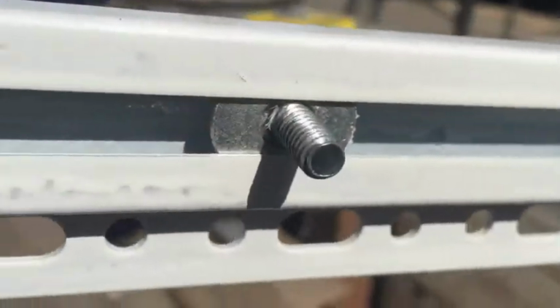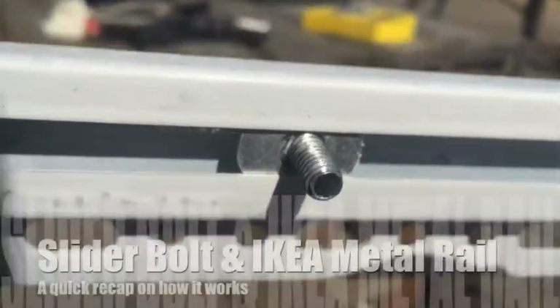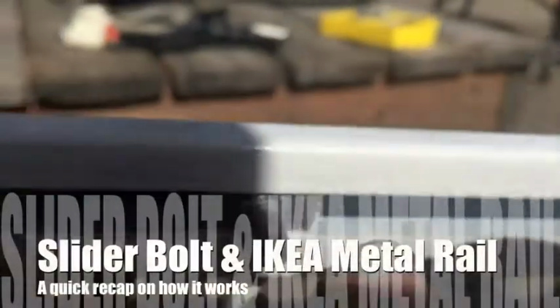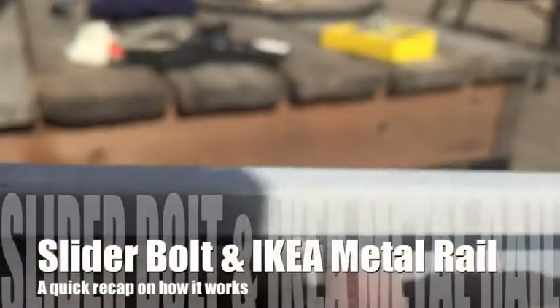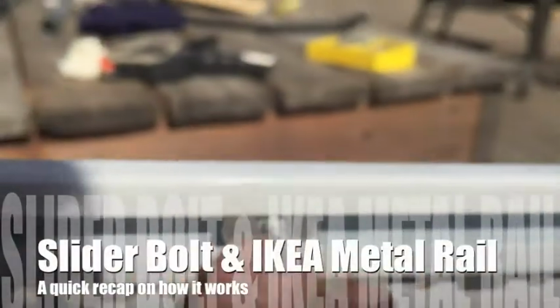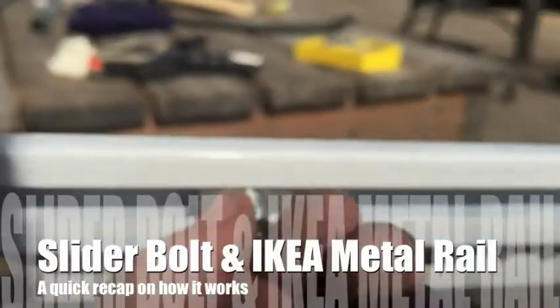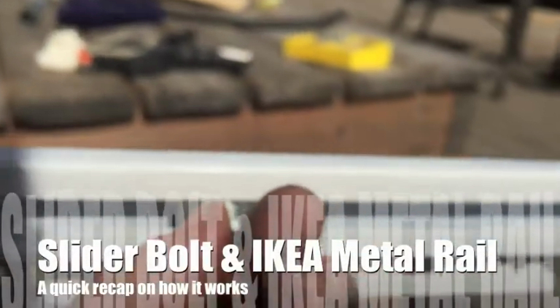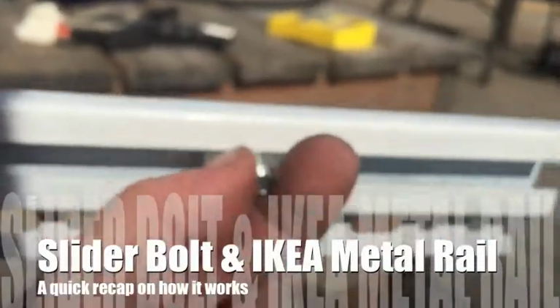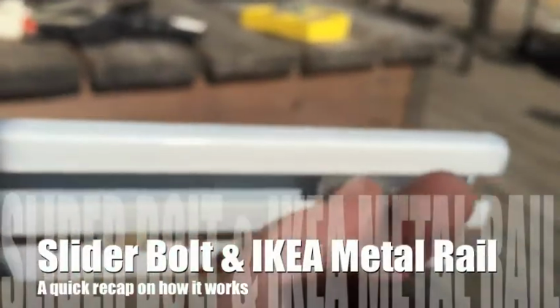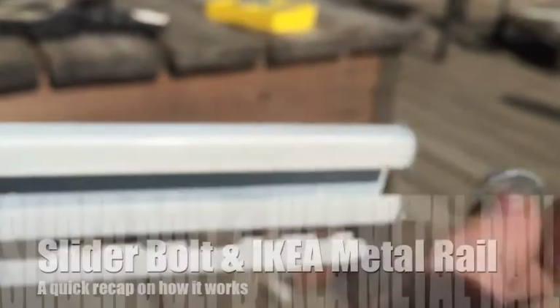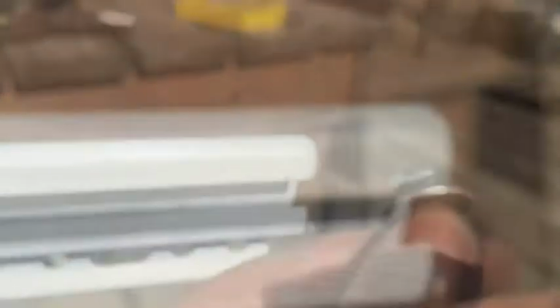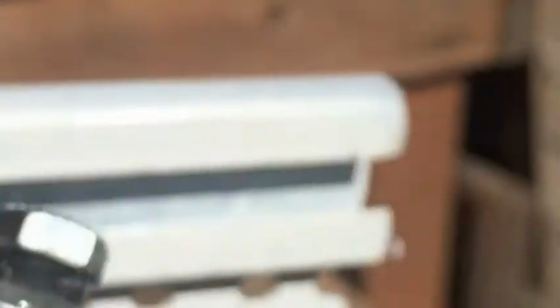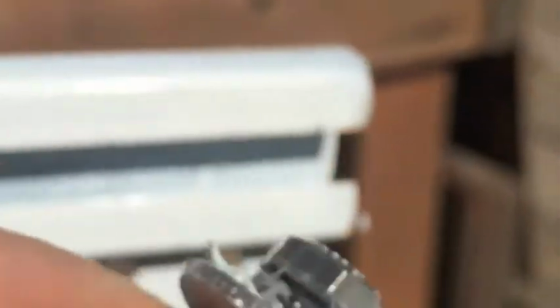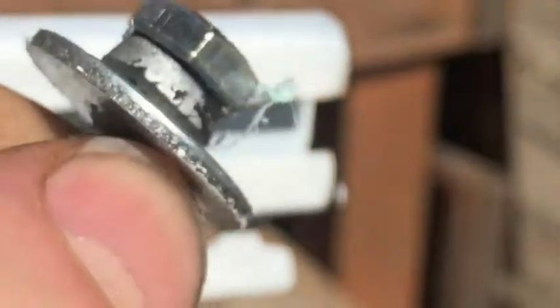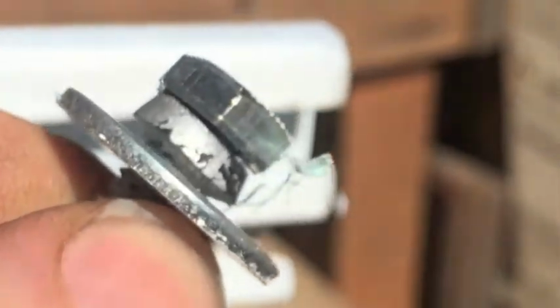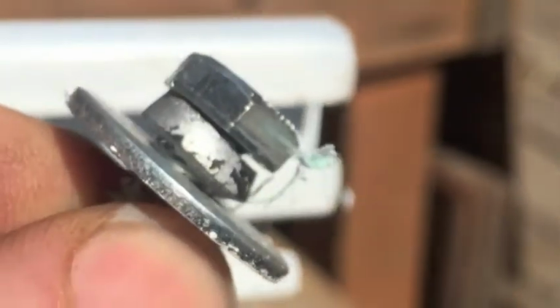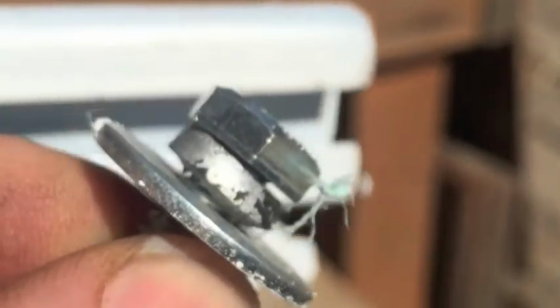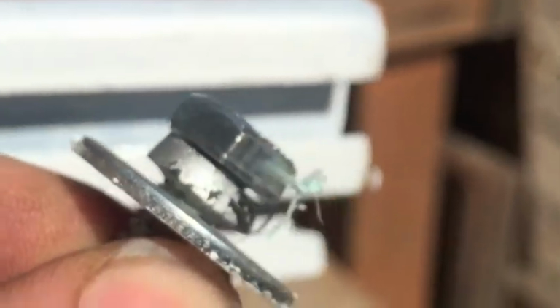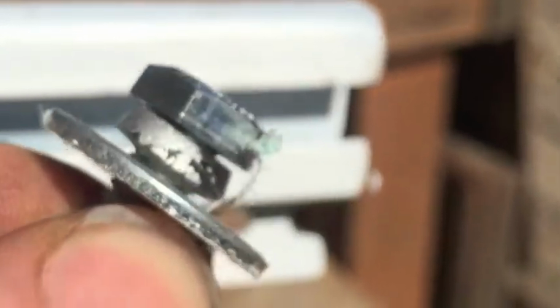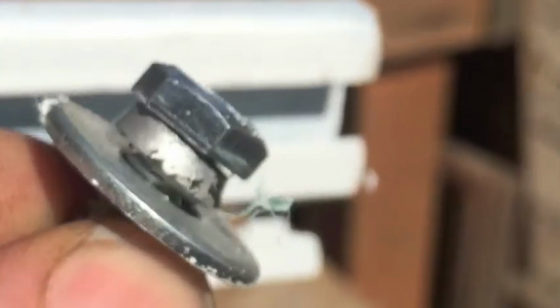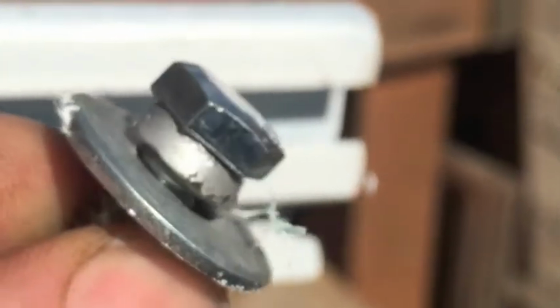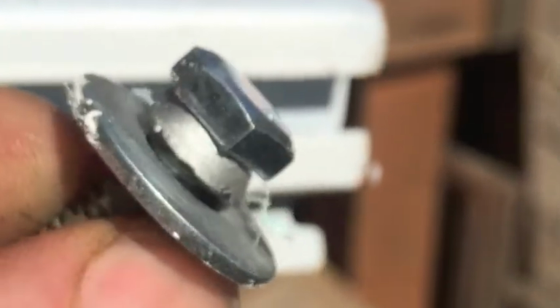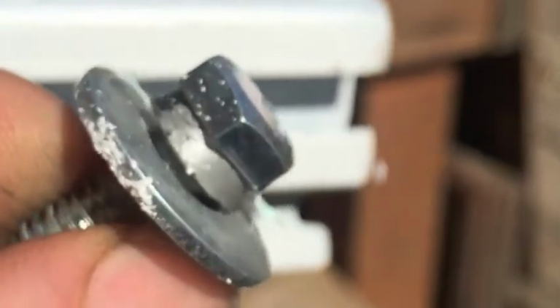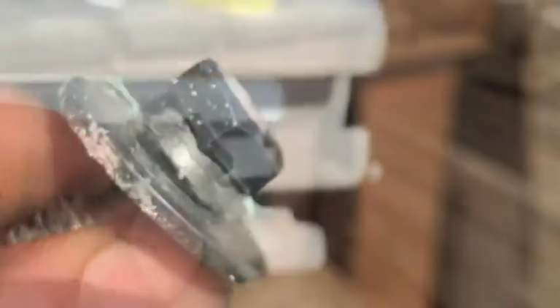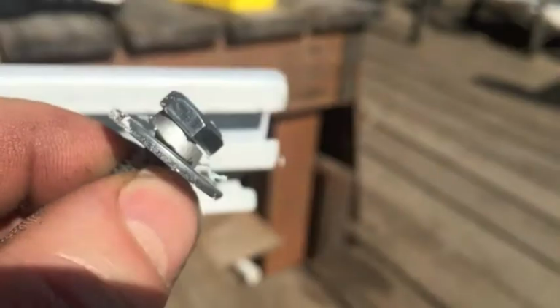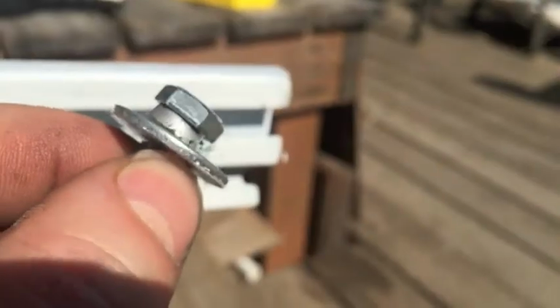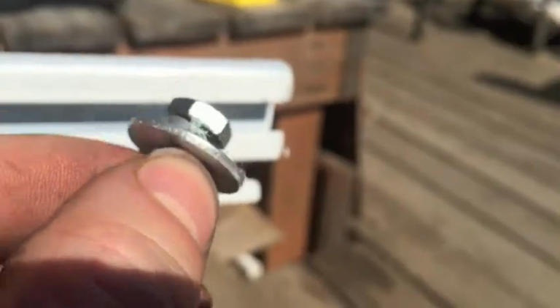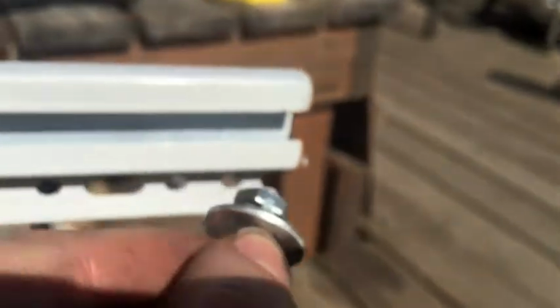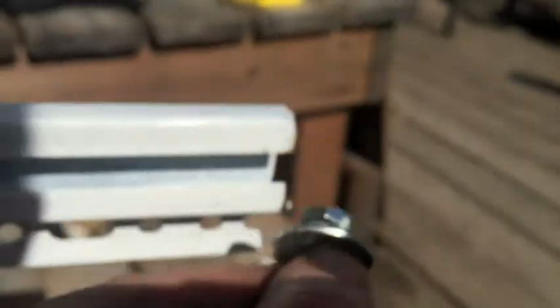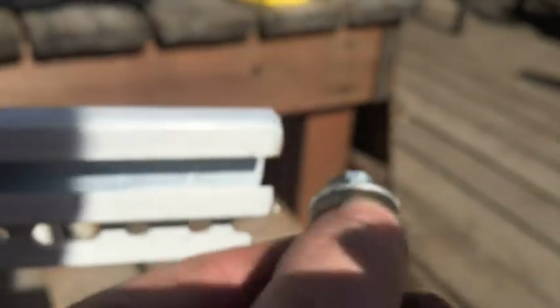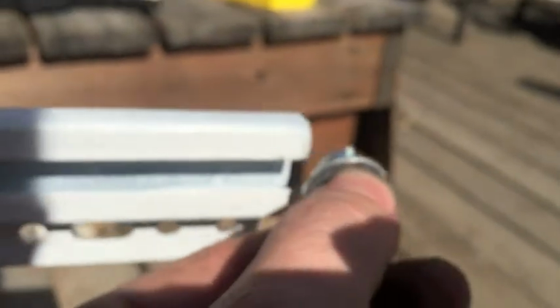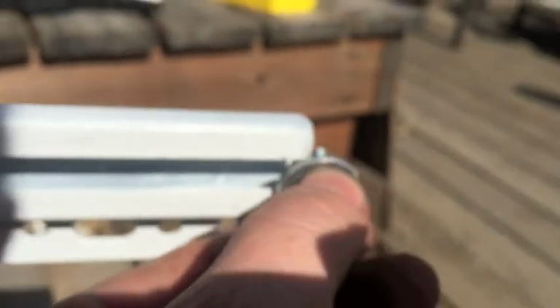So here it is. I'll just slide it out for now. Here's a bolt — a hex bolt — with a little piece of rubber and a washer.